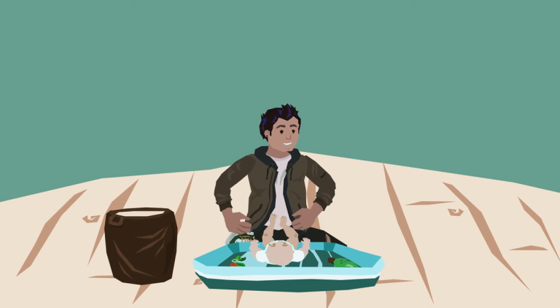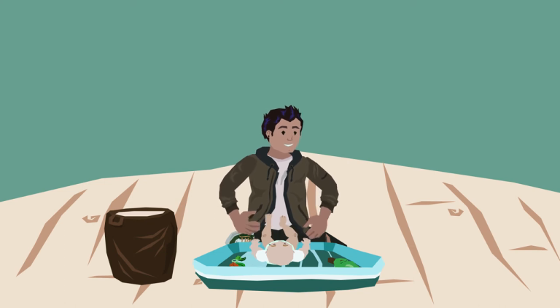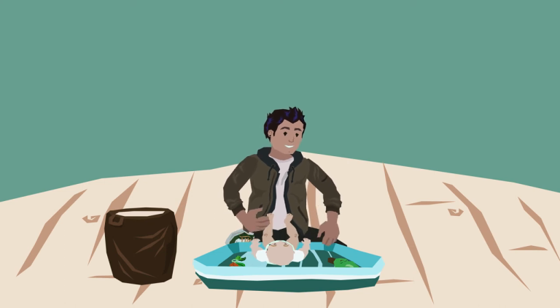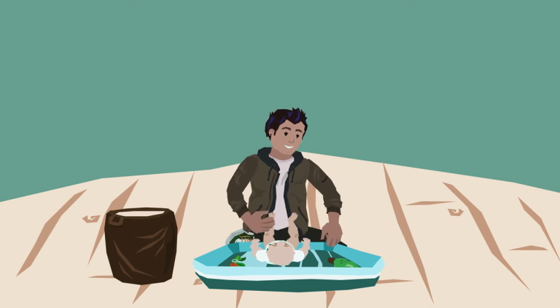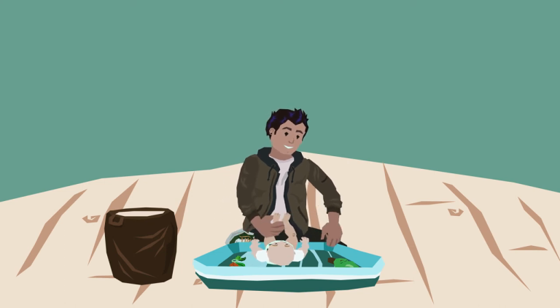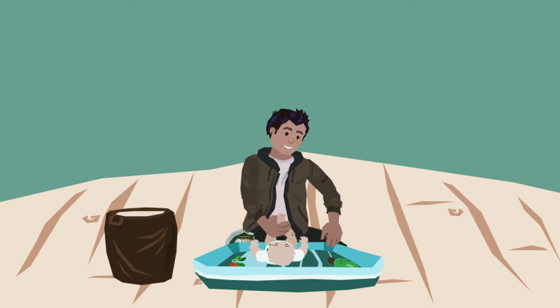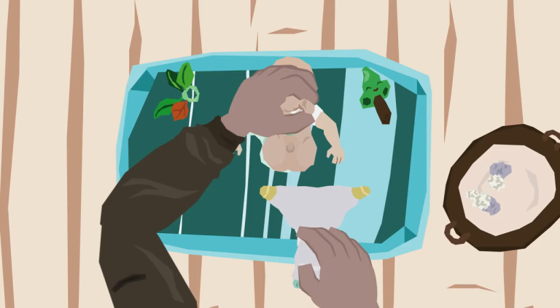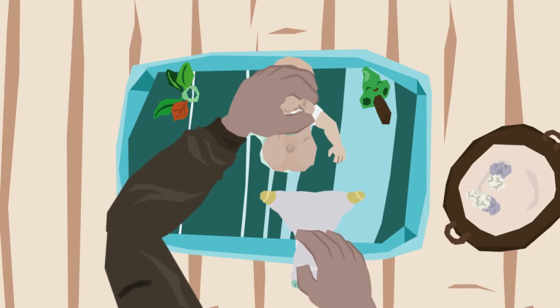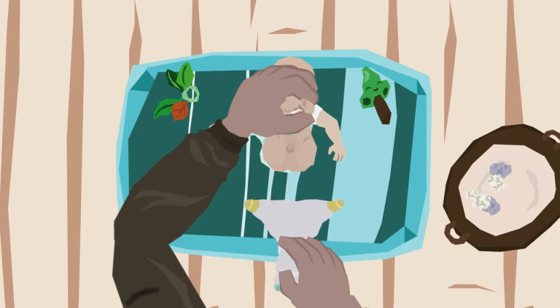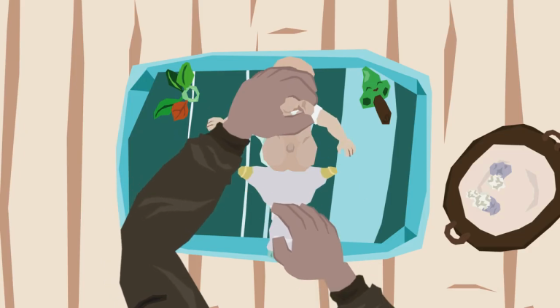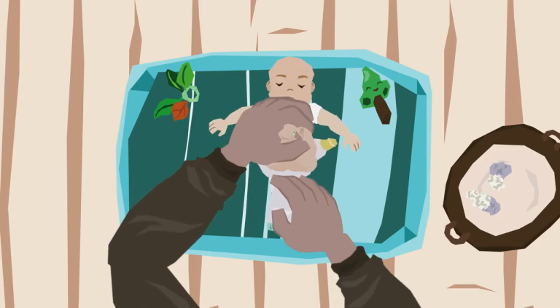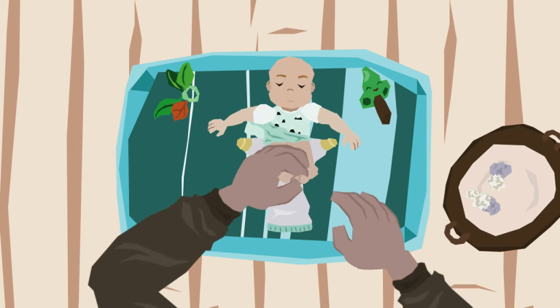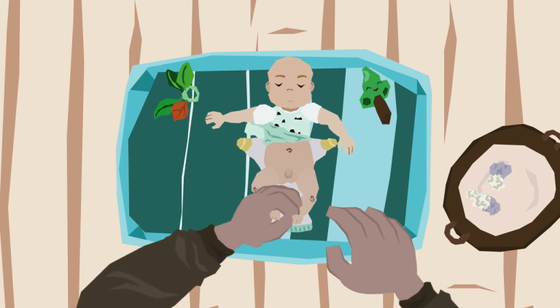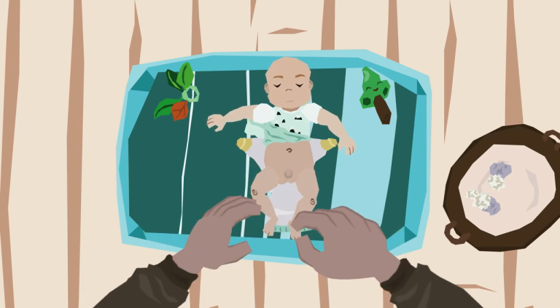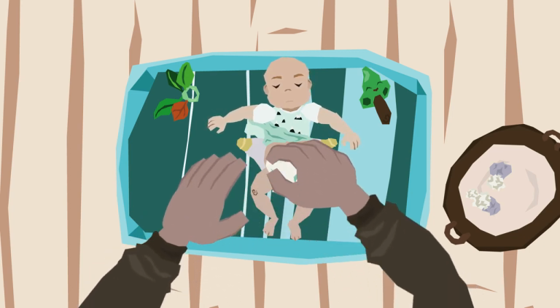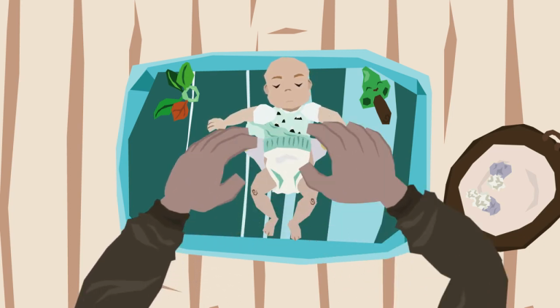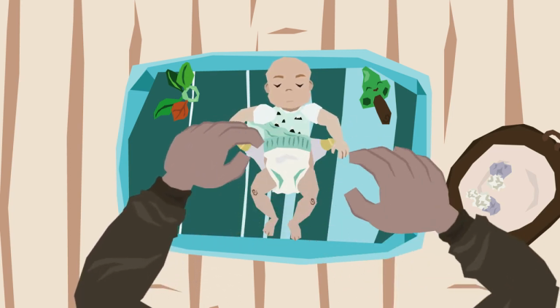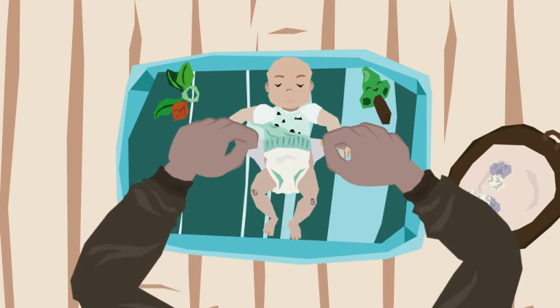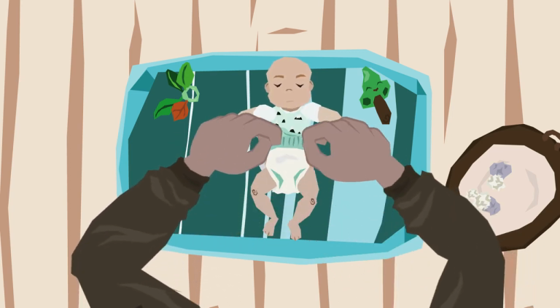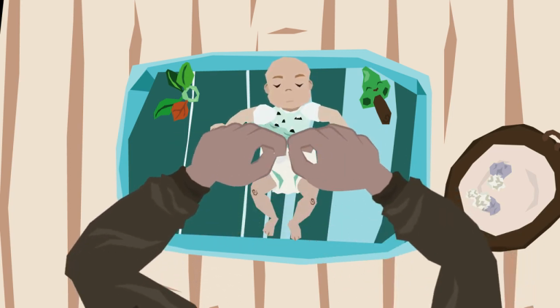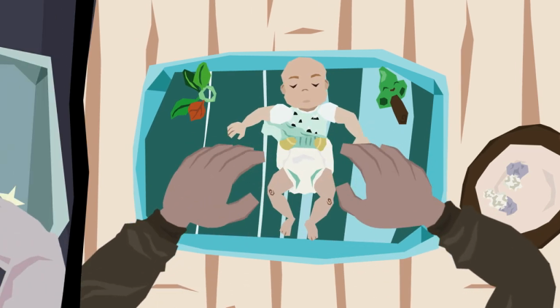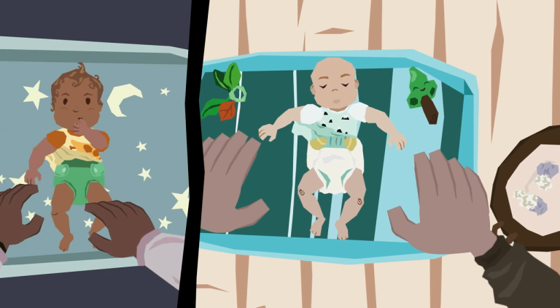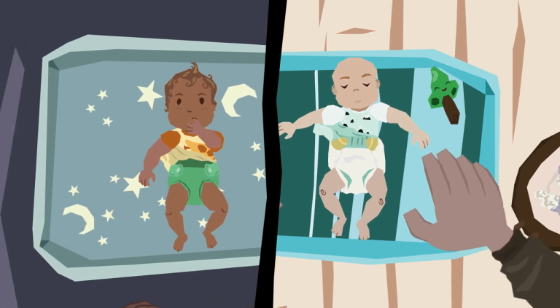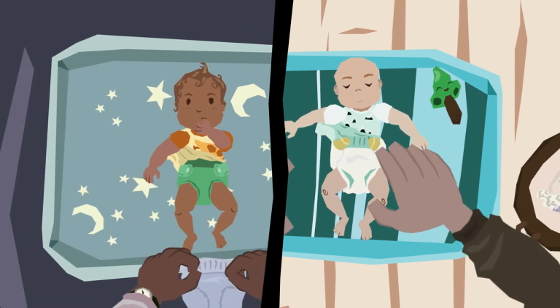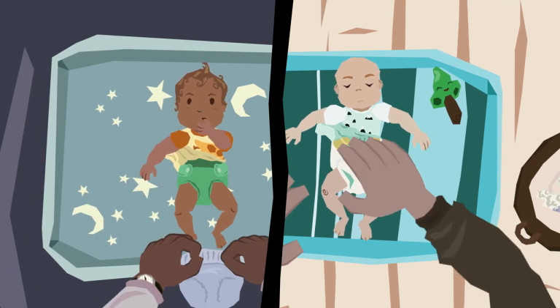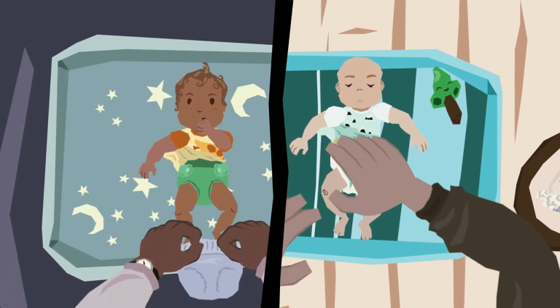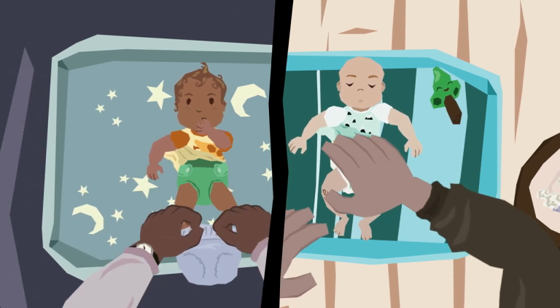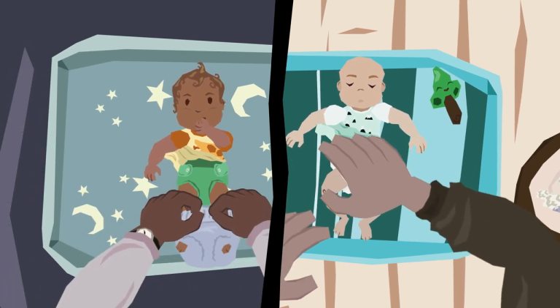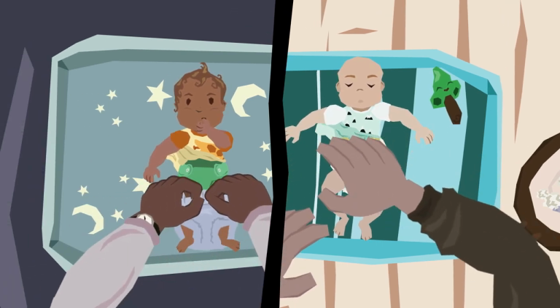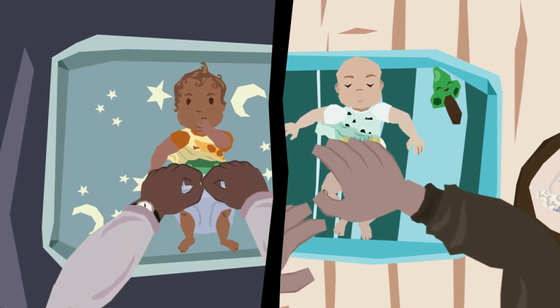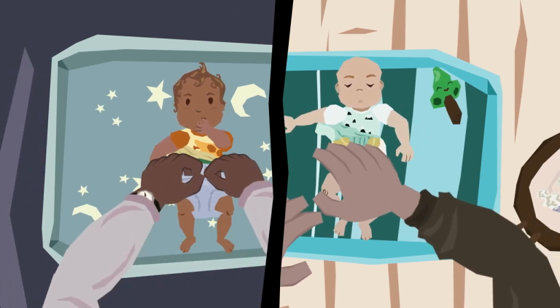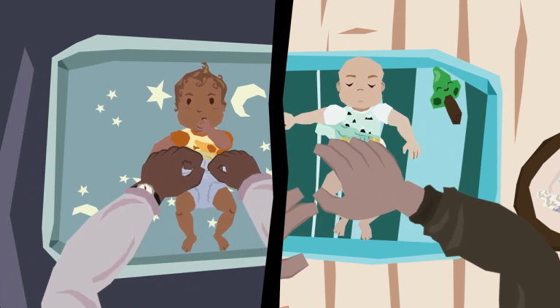Gently lift your baby's bottom off the mat again by holding their ankles and slide a clean nappy underneath. Fasten the nappy, but not too tightly. If you're using a cloth reusable nappy, you will also need to put waterproof pants on top.